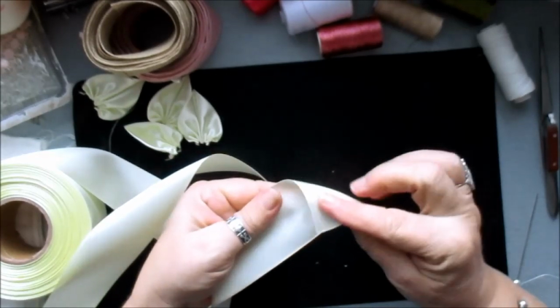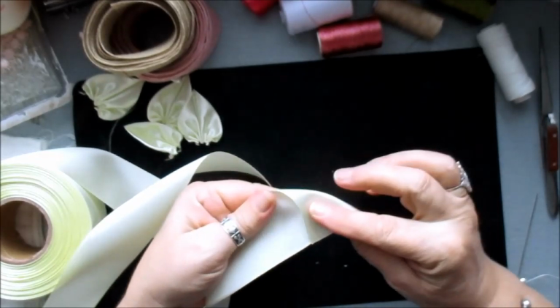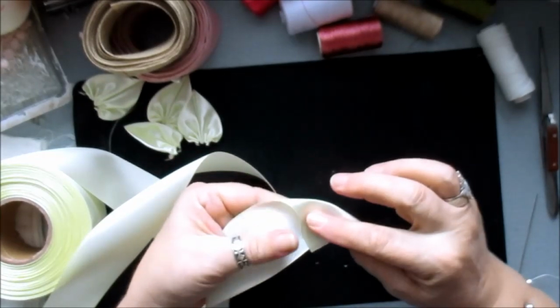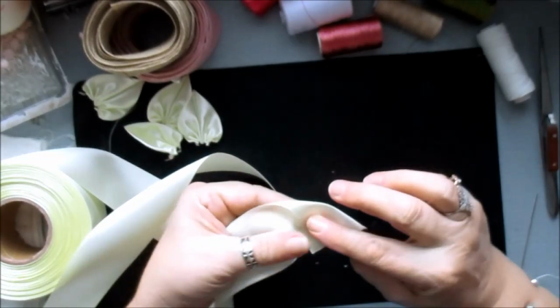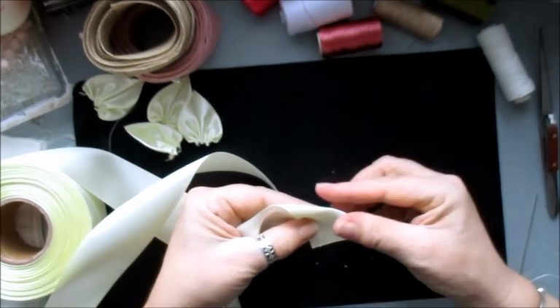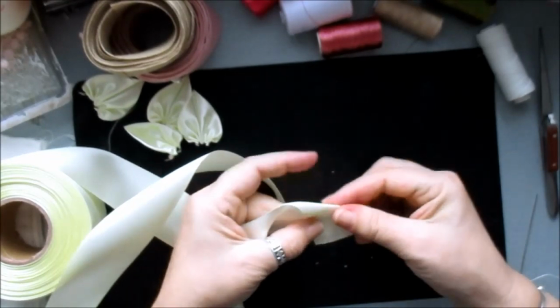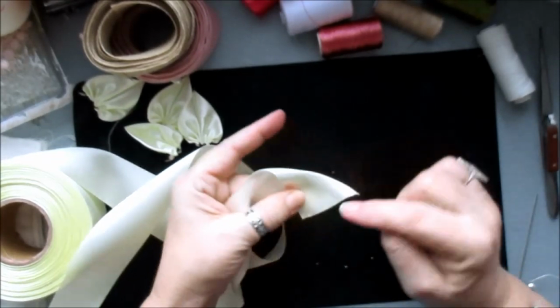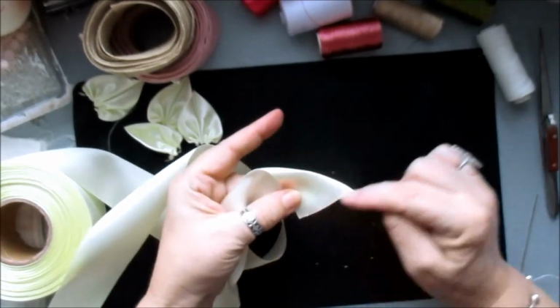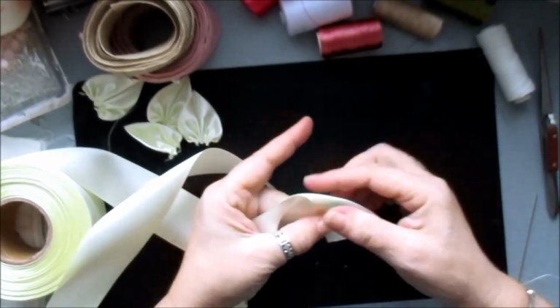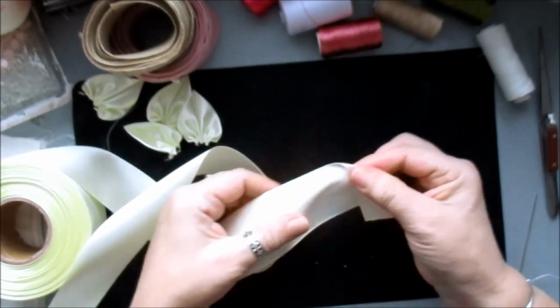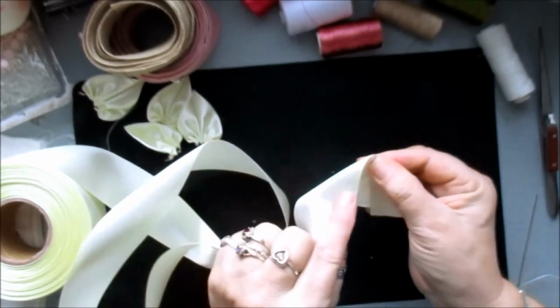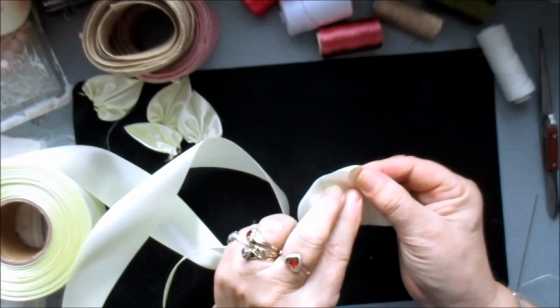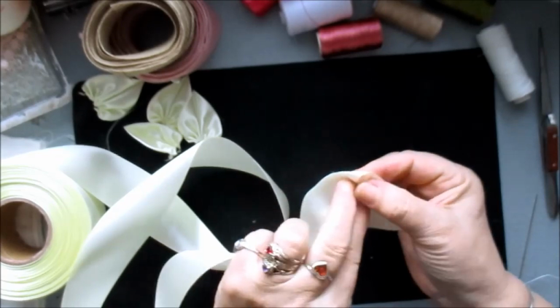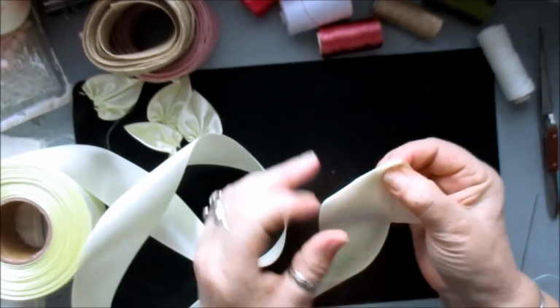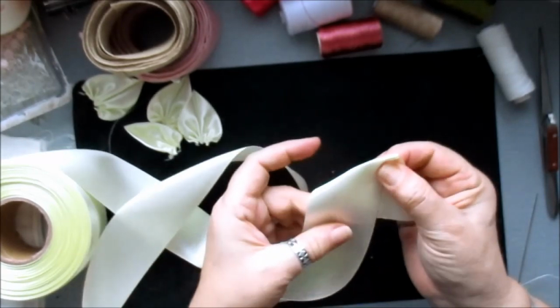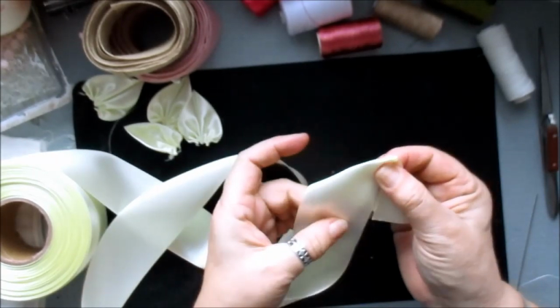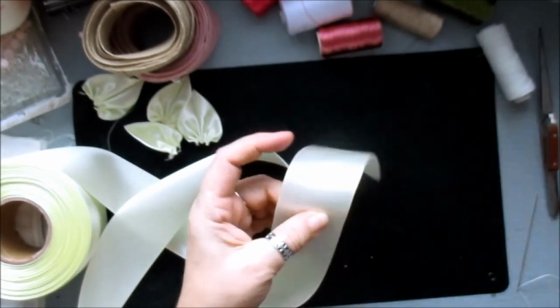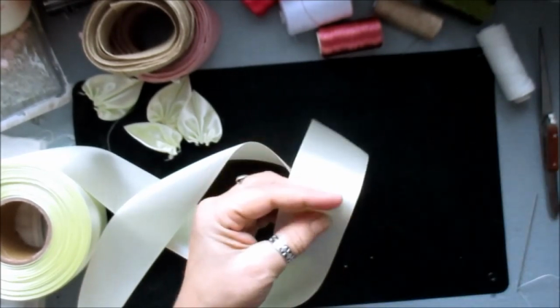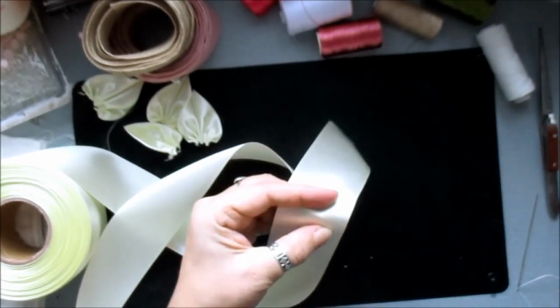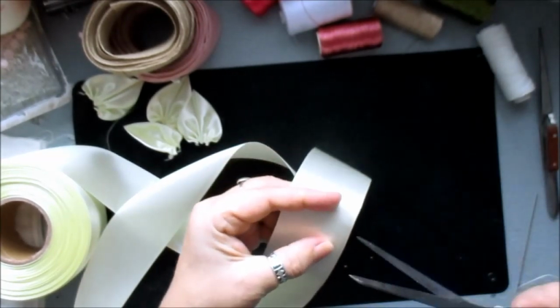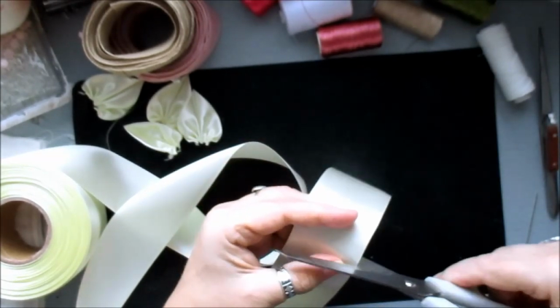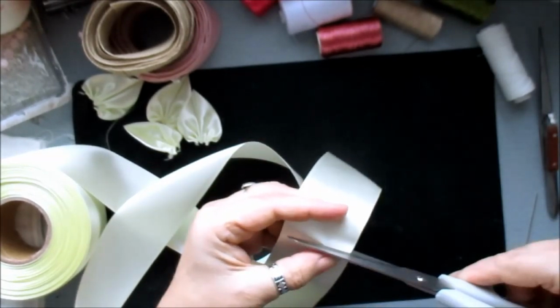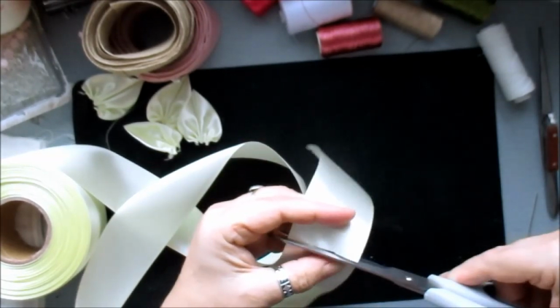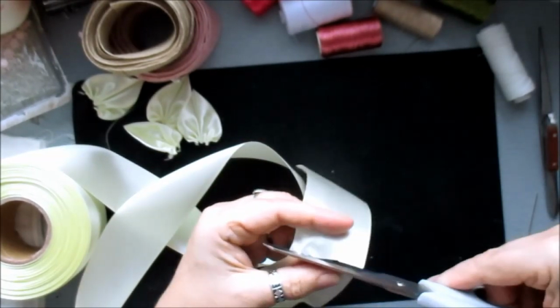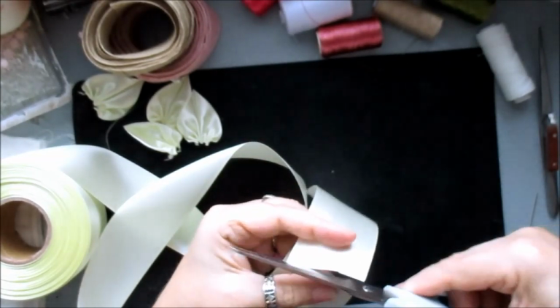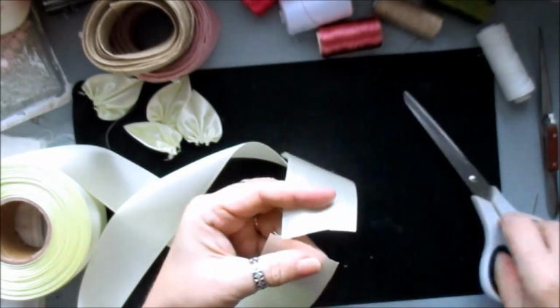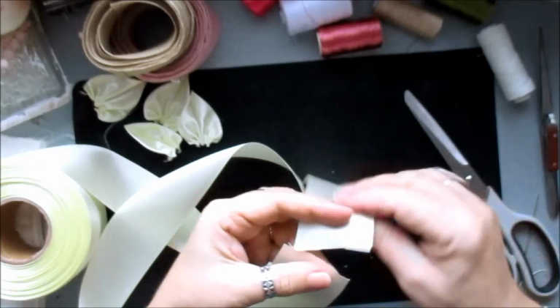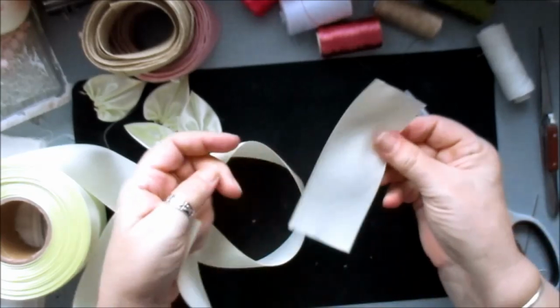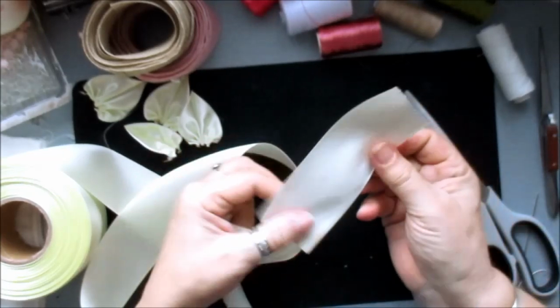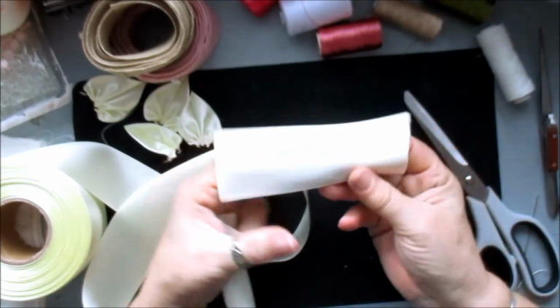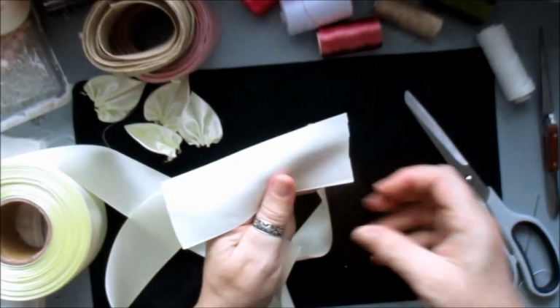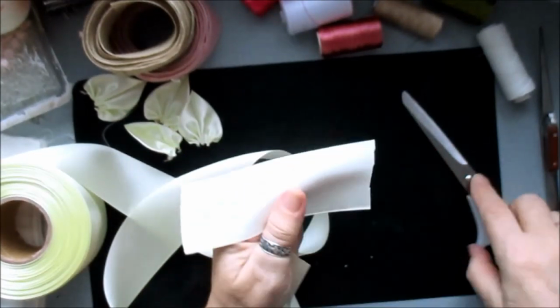Fold the ribbon down, go over the edge a little bit, fold that down, and then cut it. And that's going to make your leaf.